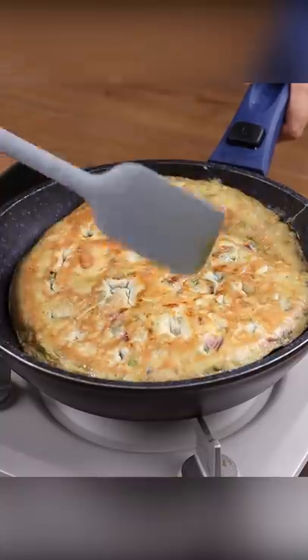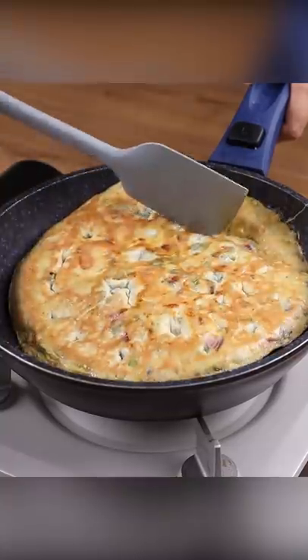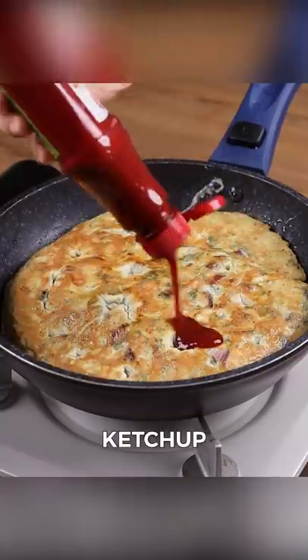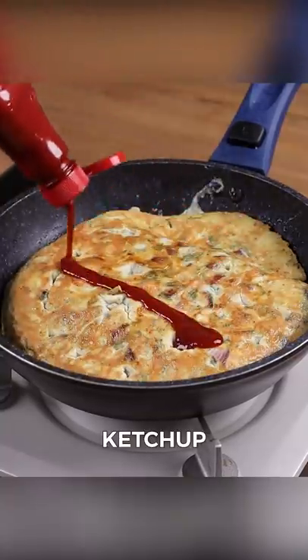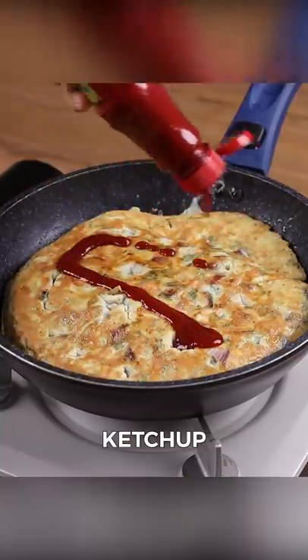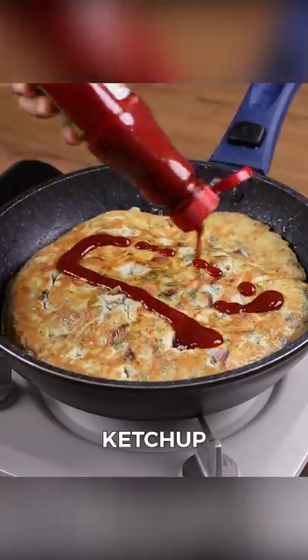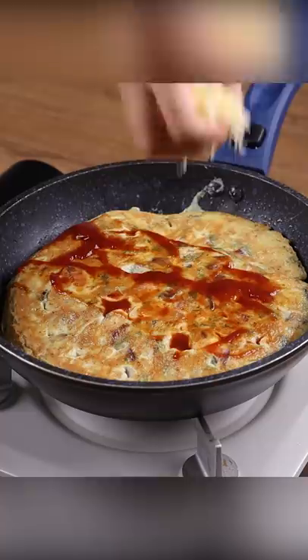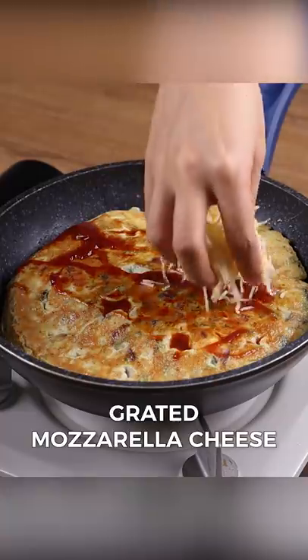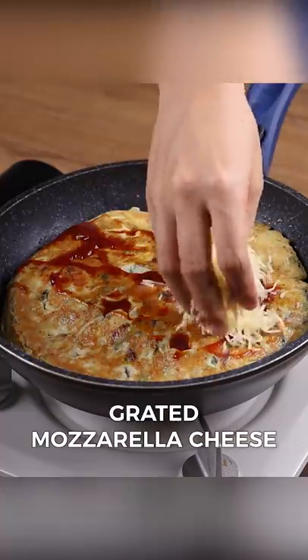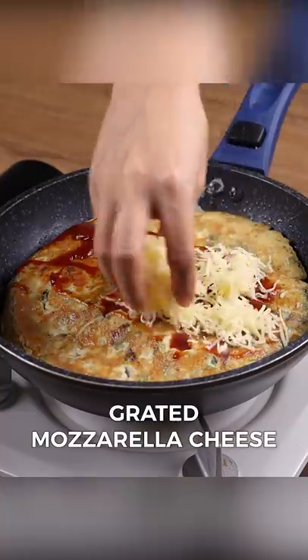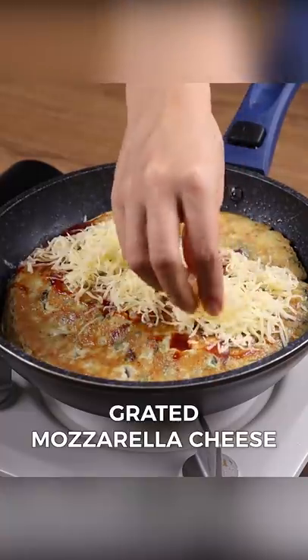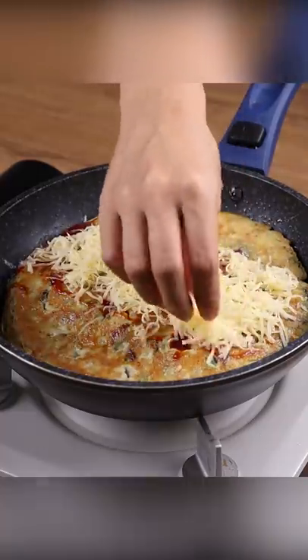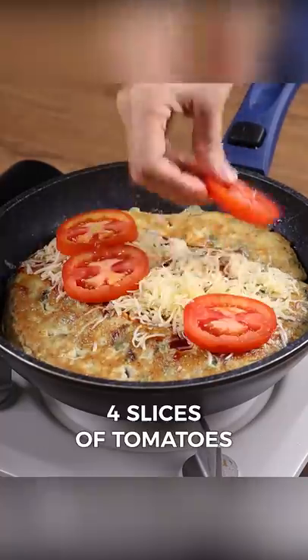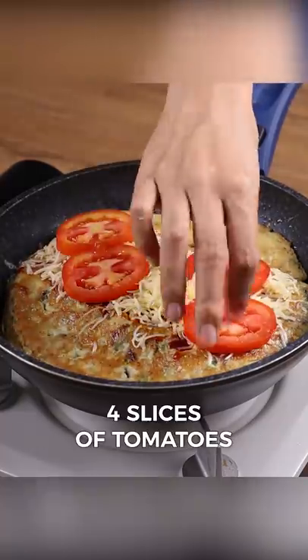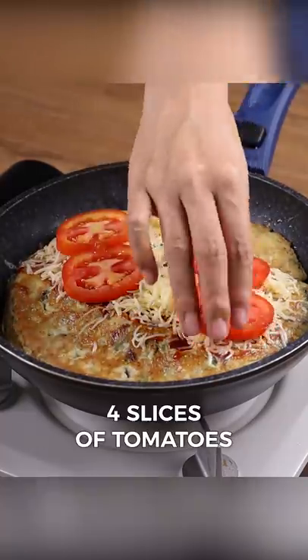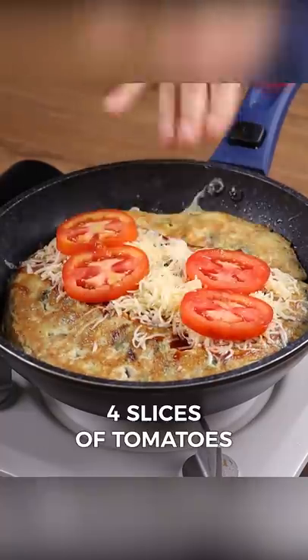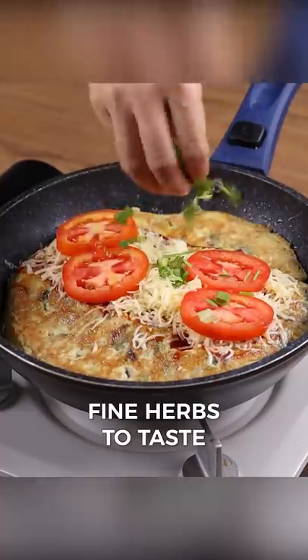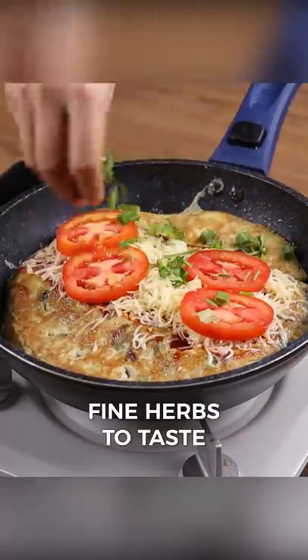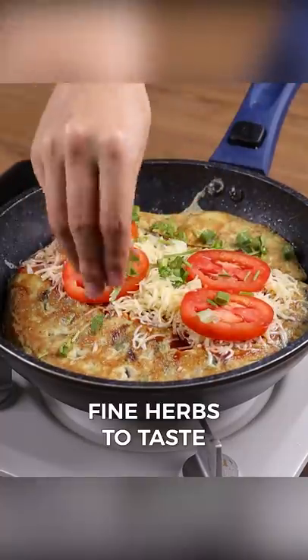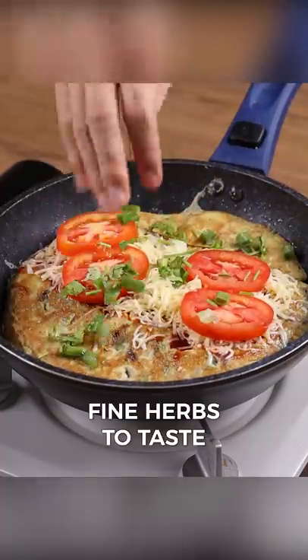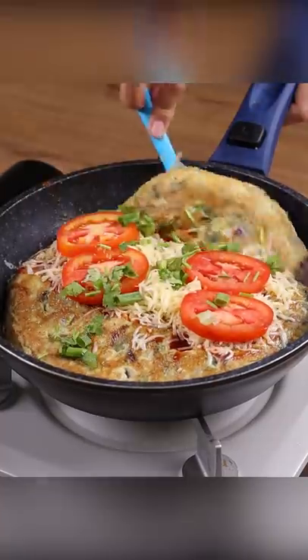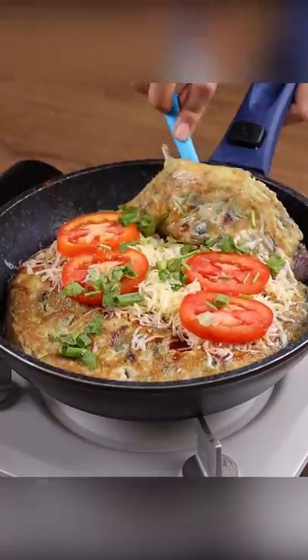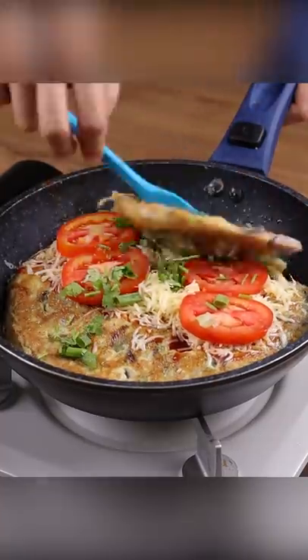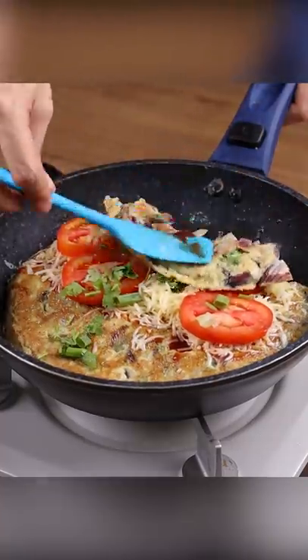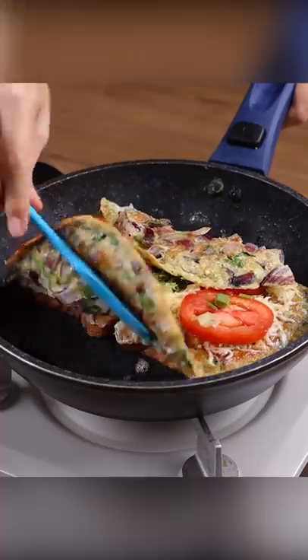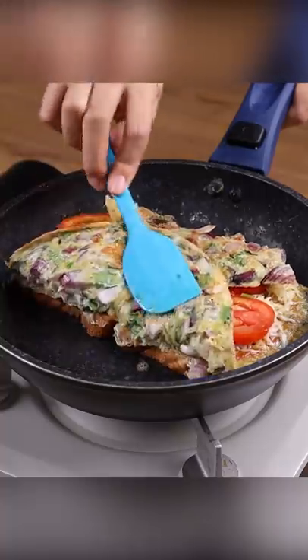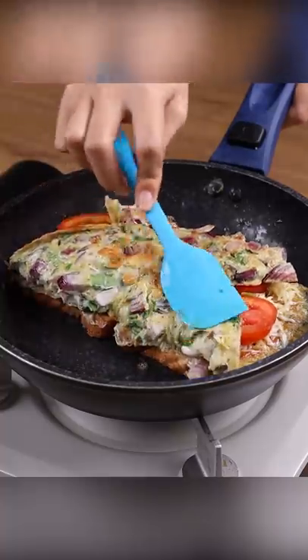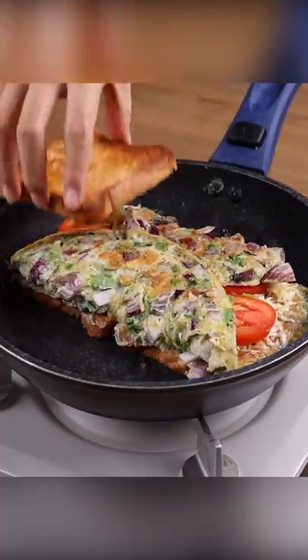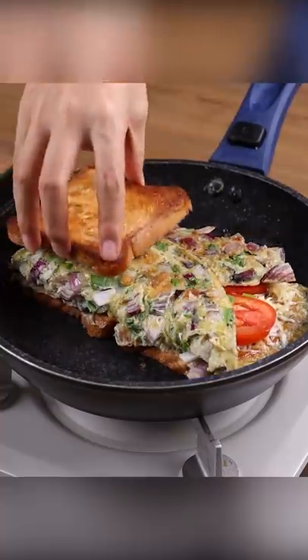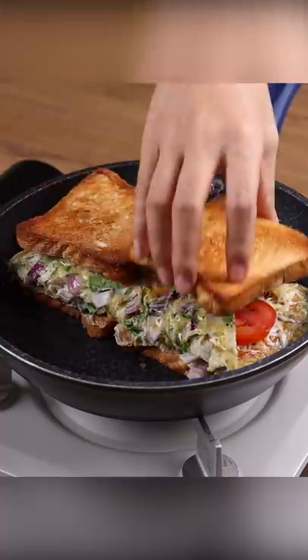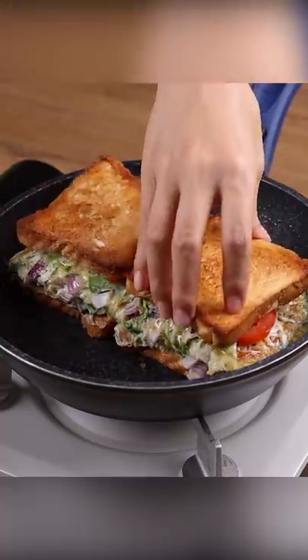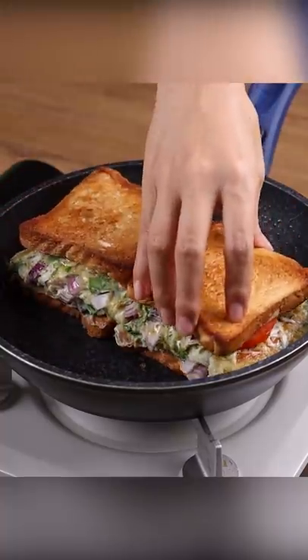We are going to fill it with ketchup, grated mozzarella cheese, four slices of tomatoes, fine herbs to taste, and then fold. Put another two slices of bread on top and cut in half.